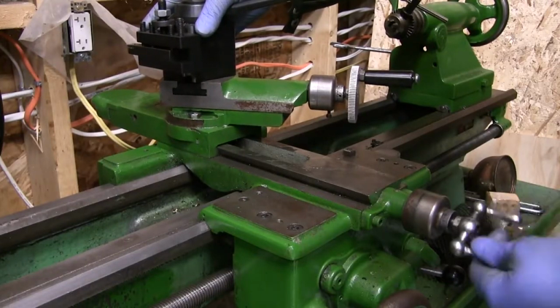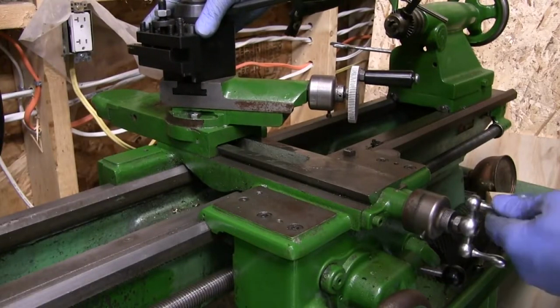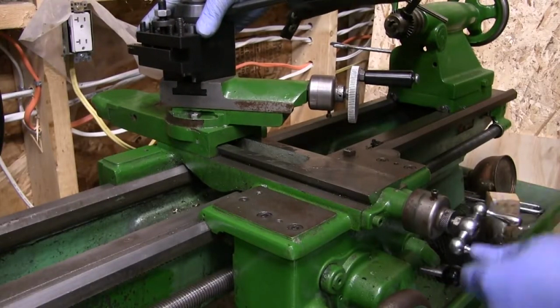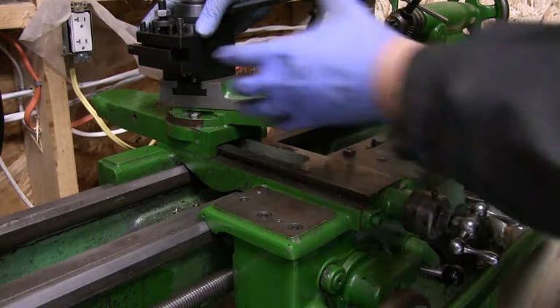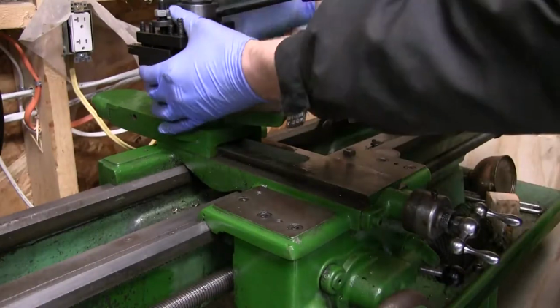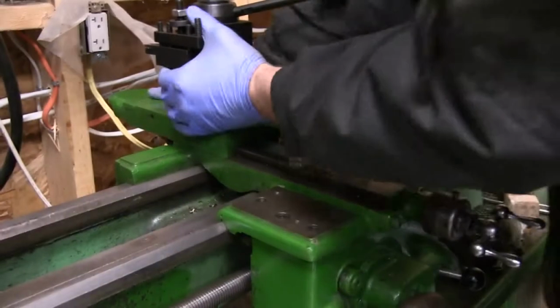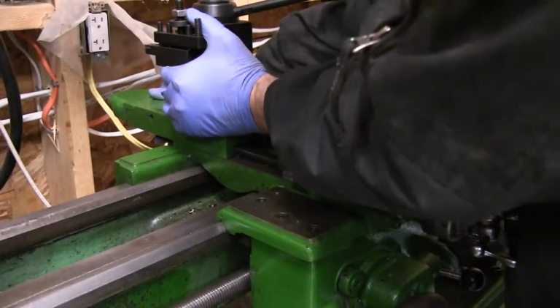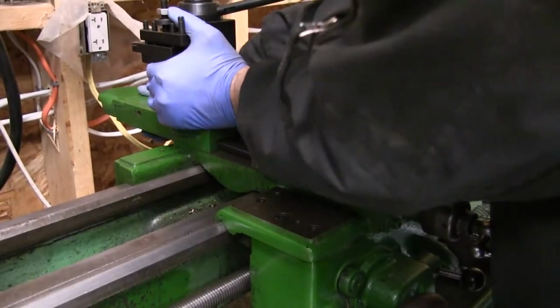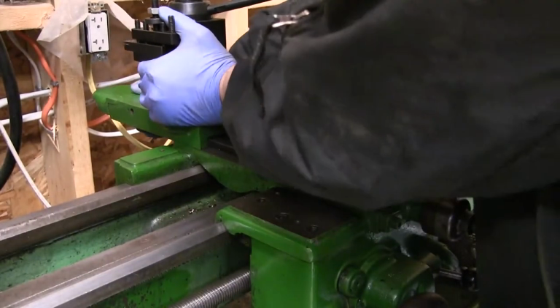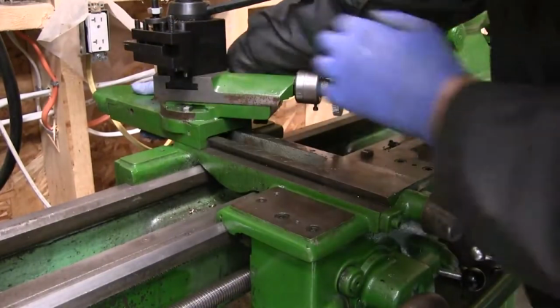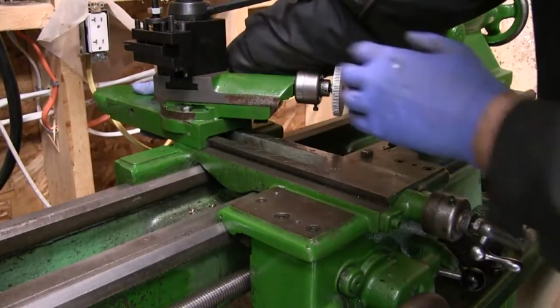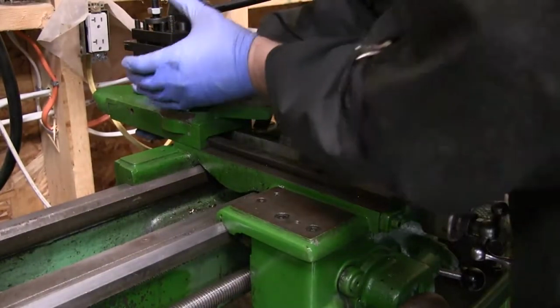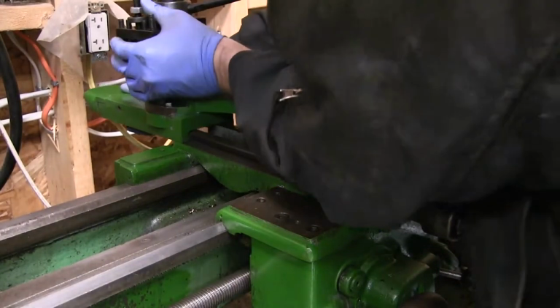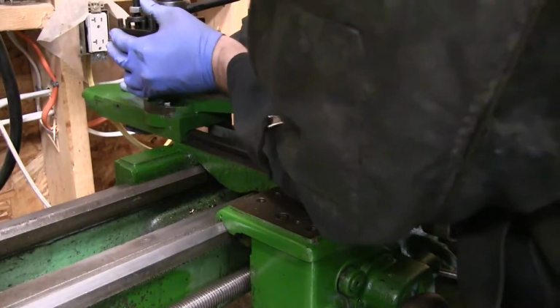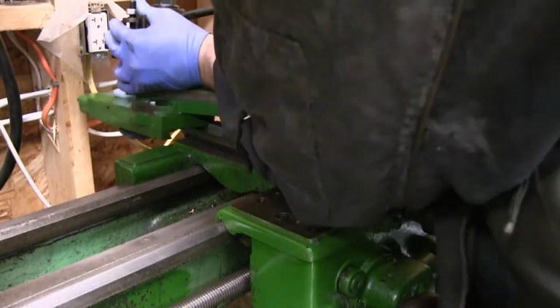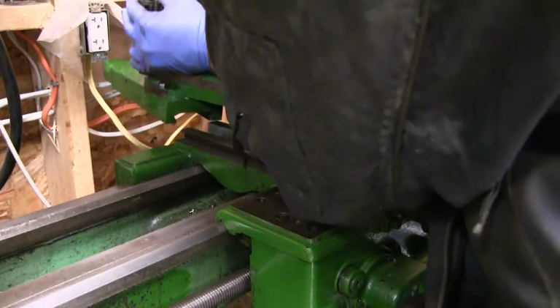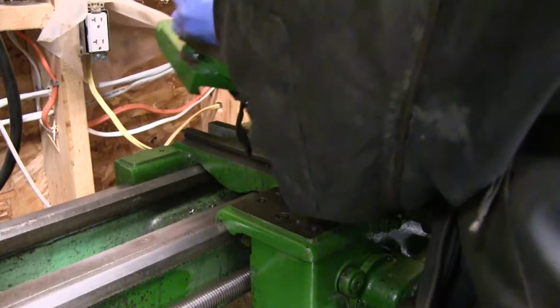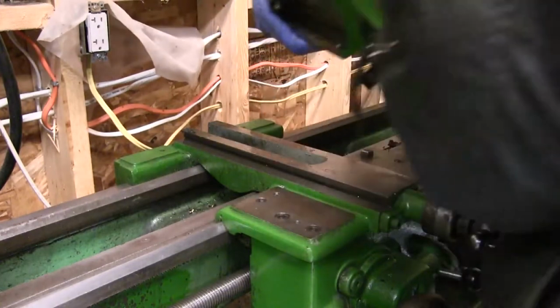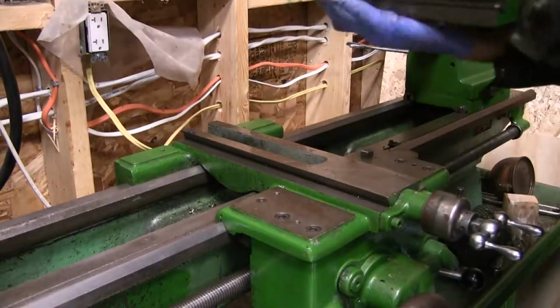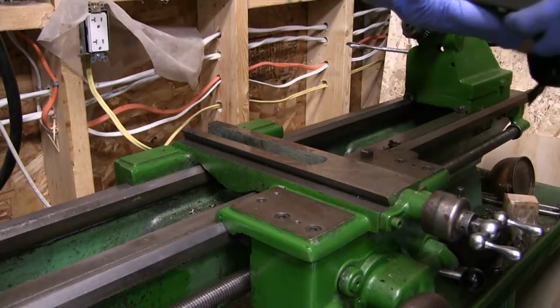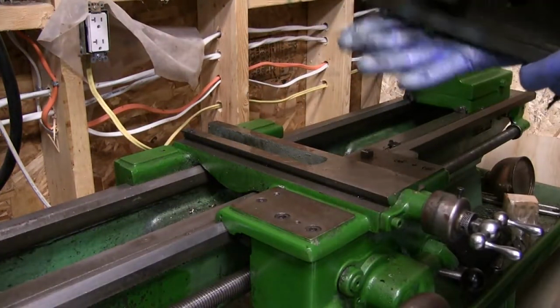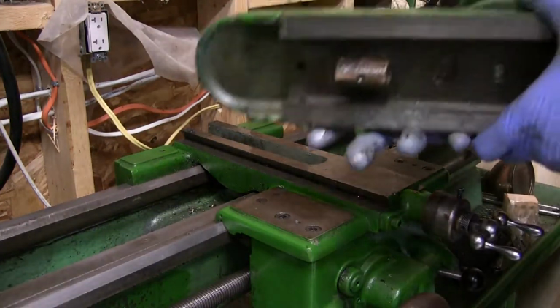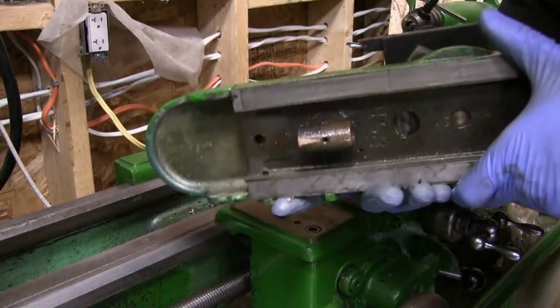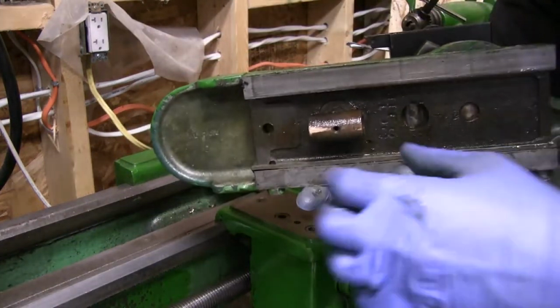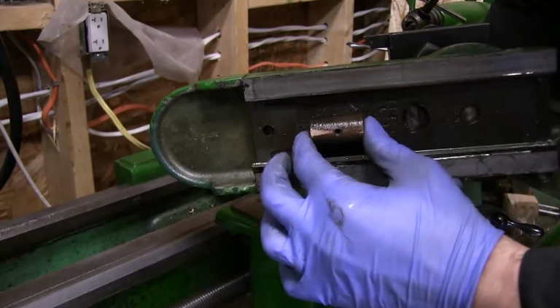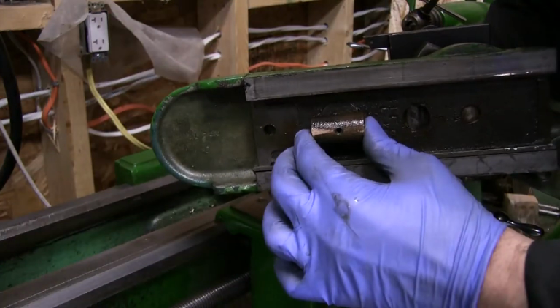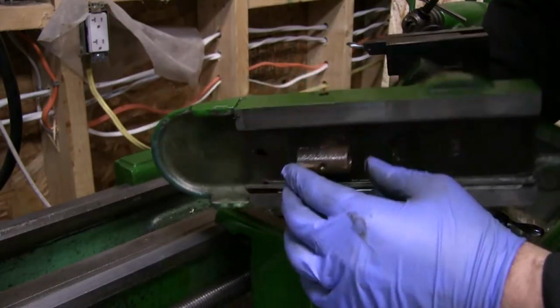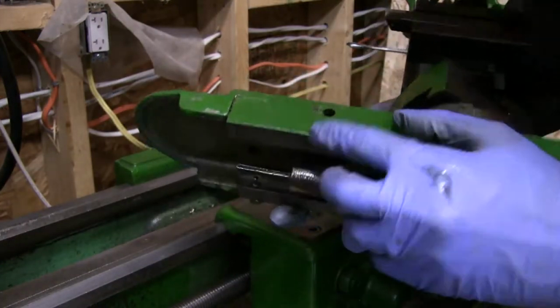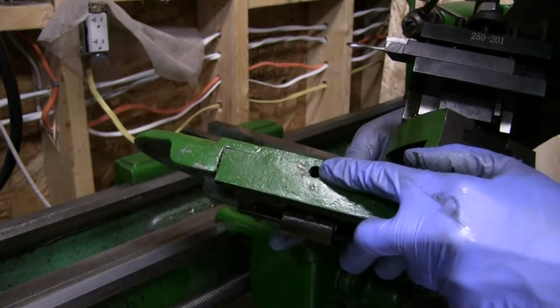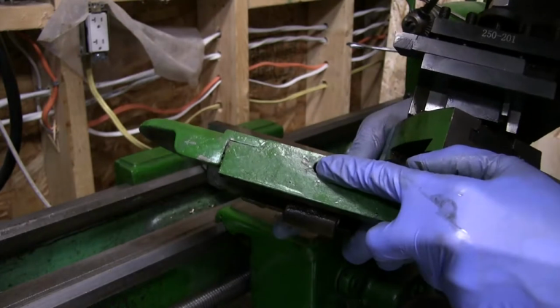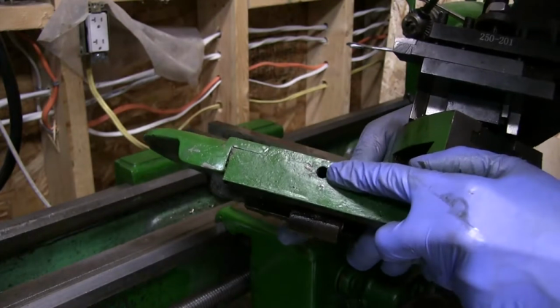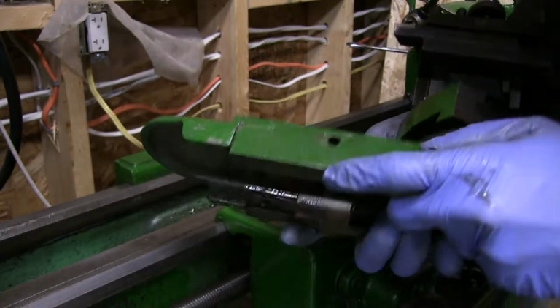Just back off the cross slide a little bit and the nut will disengage from the screw. Gently pull it out. Make sure you don't lose the gib there. And there's the nut — we'll replace that. It's held in by that Allen key.